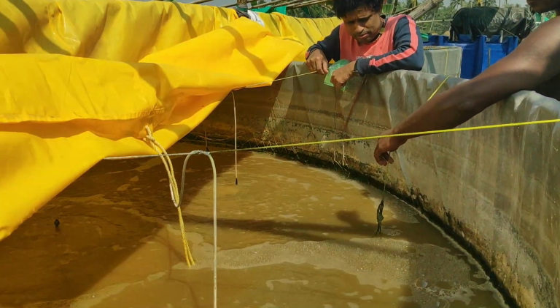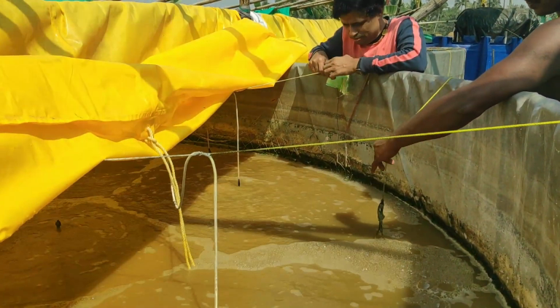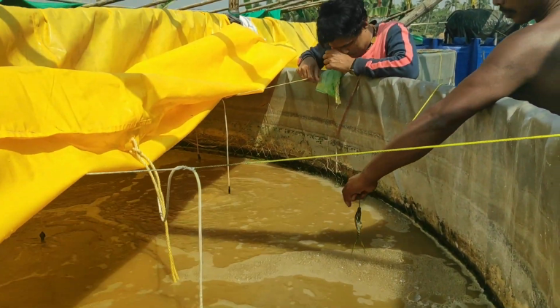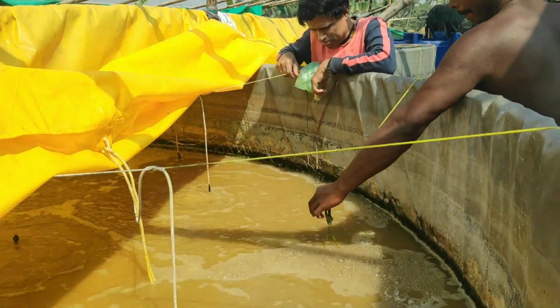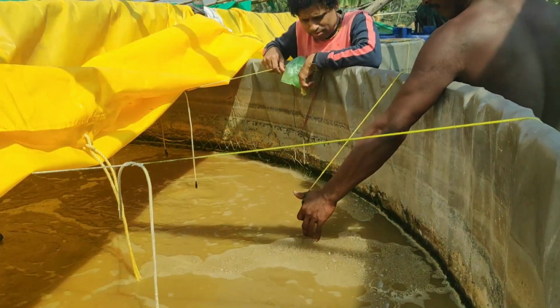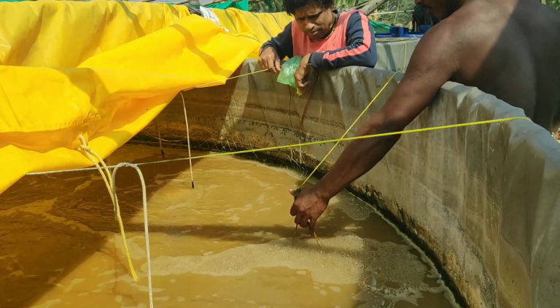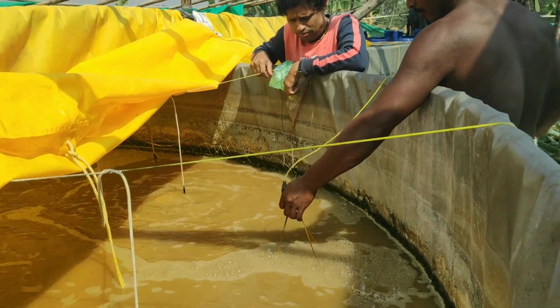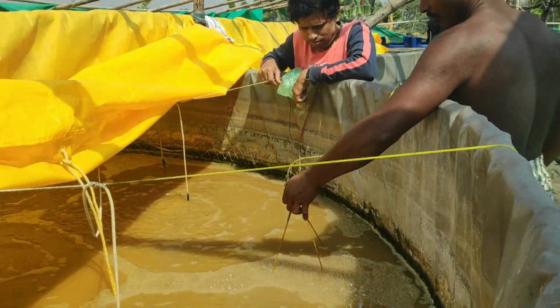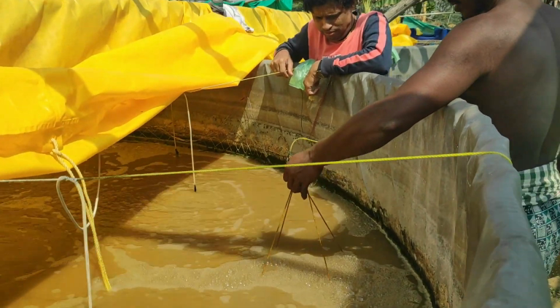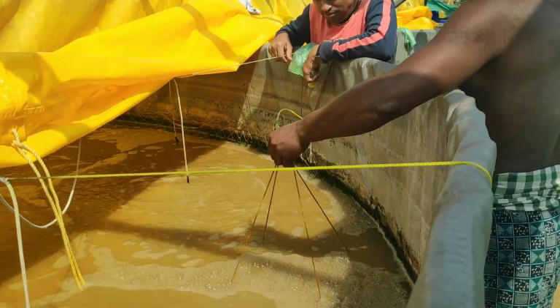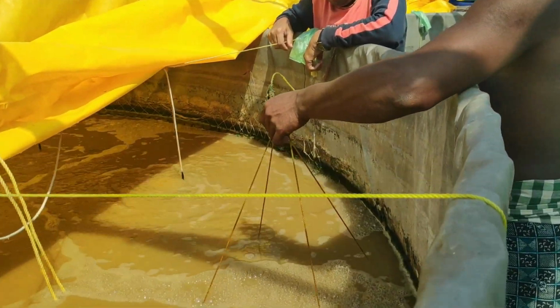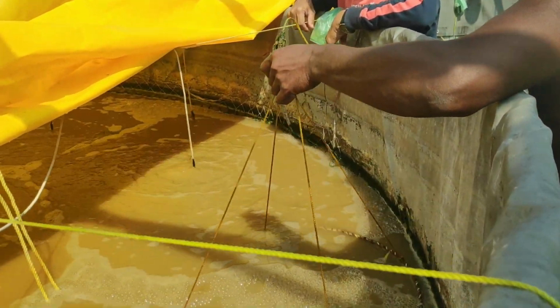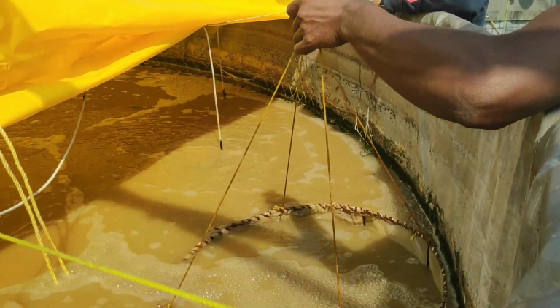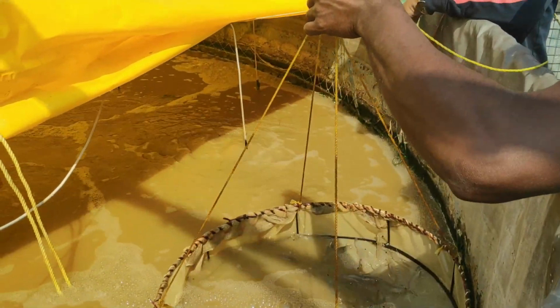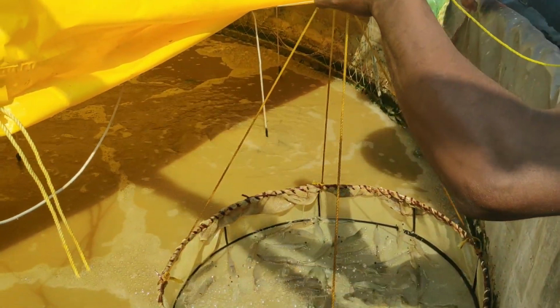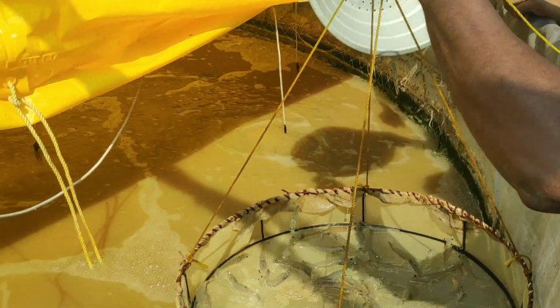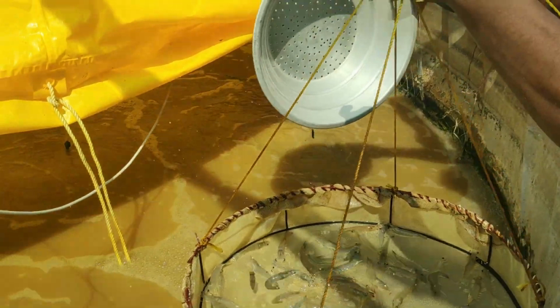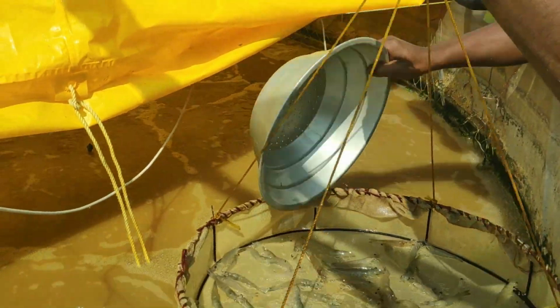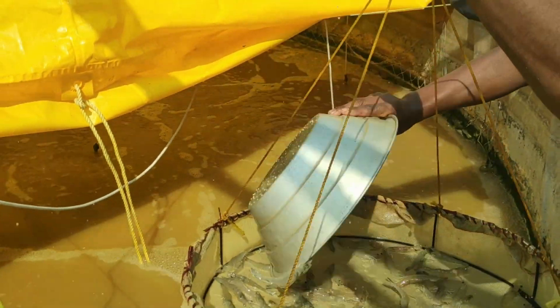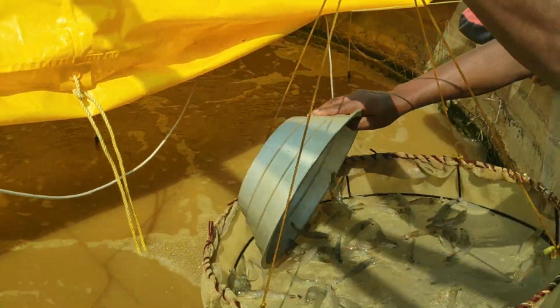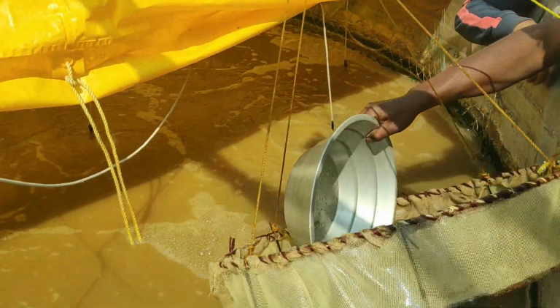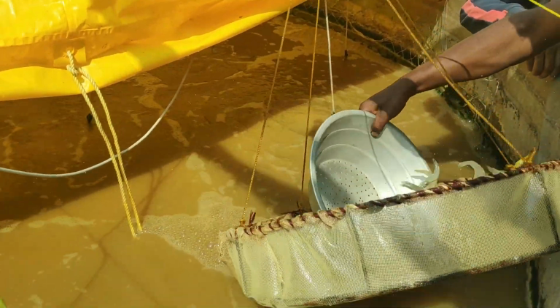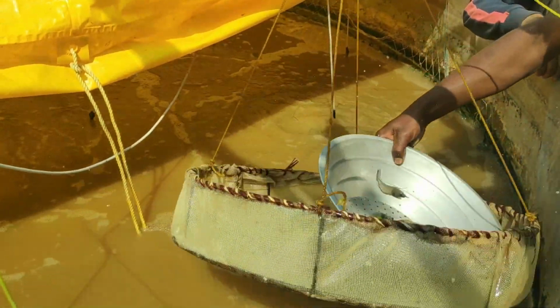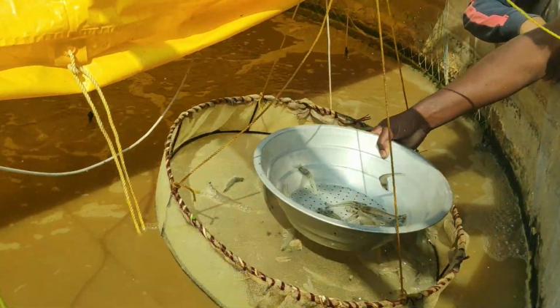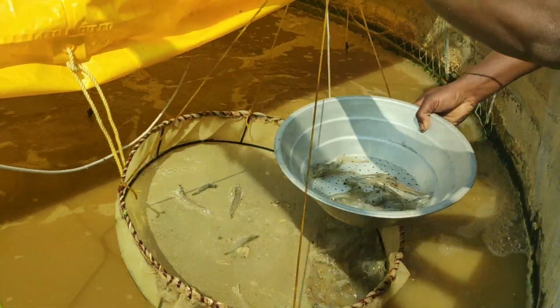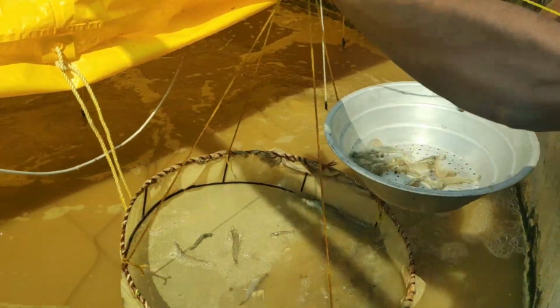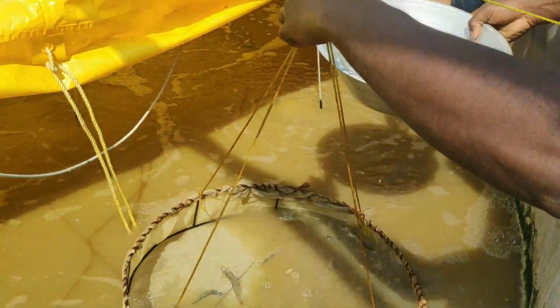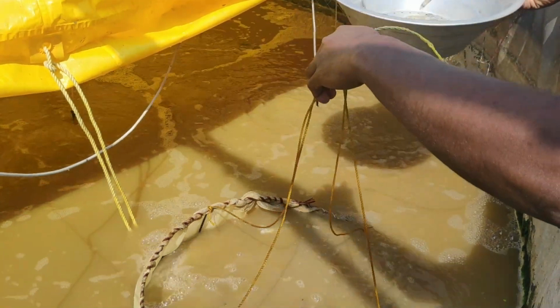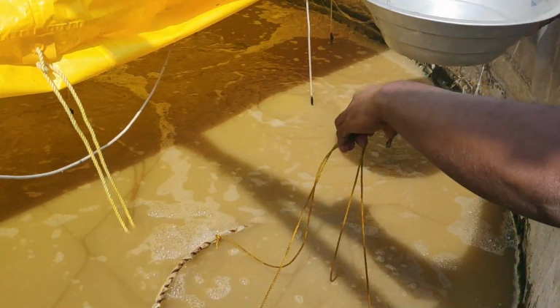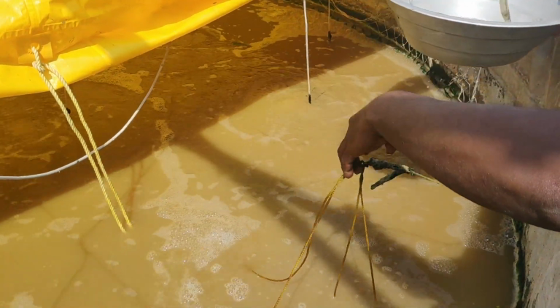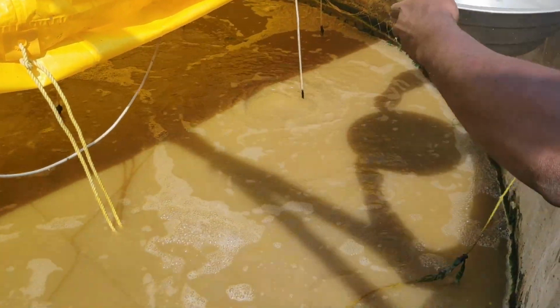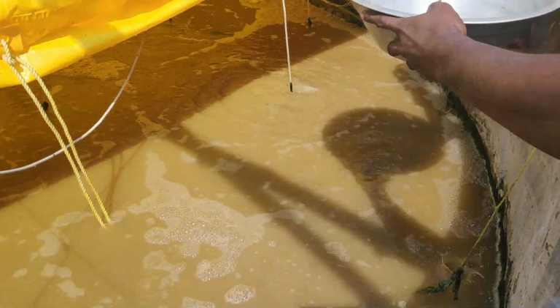Most probably by the end of this week I am going to harvest all three tanks and I'll share my experience. I'll then repeat this same project in summer to compare the data between the winter season and the summer season.